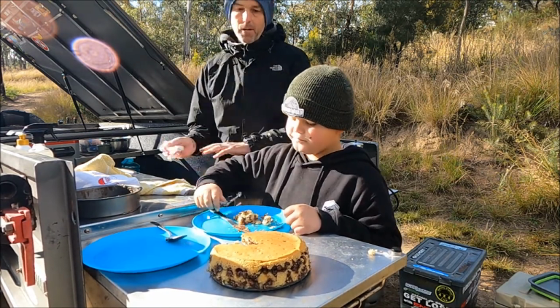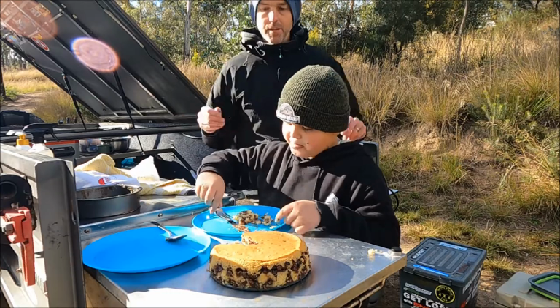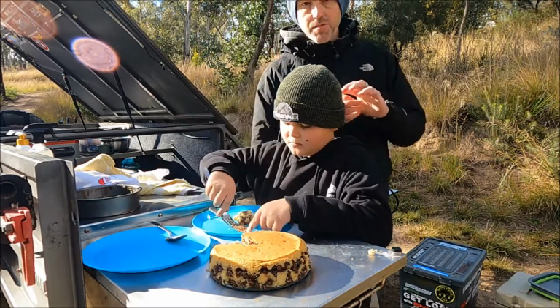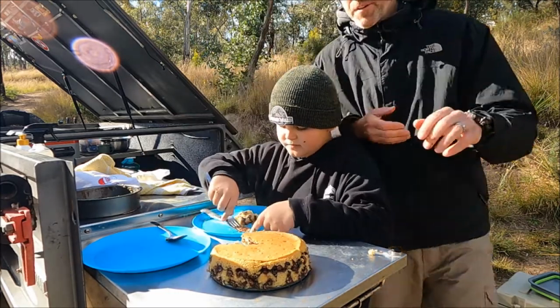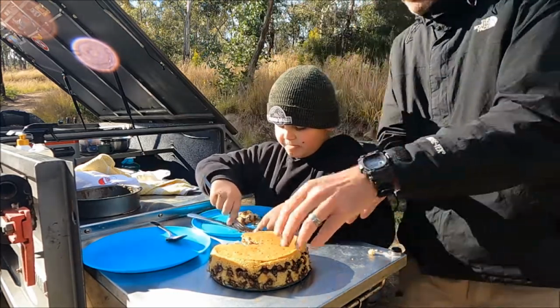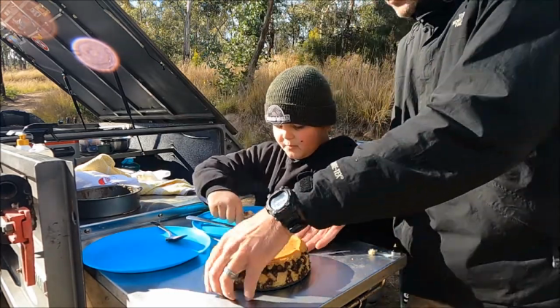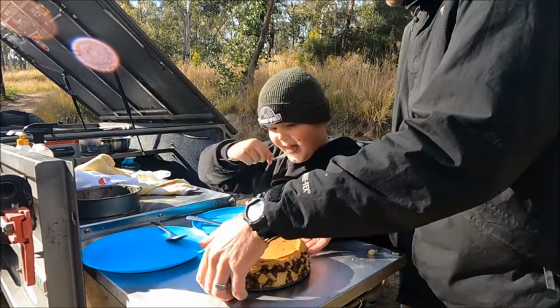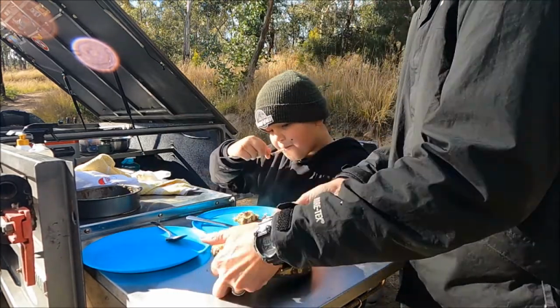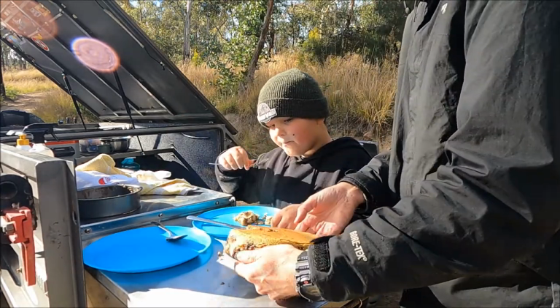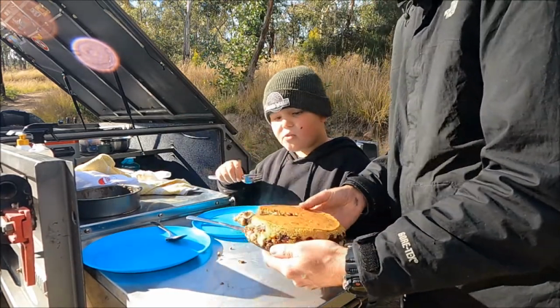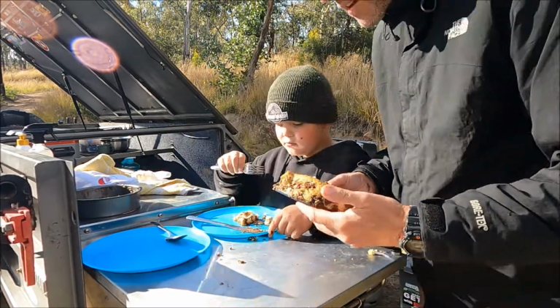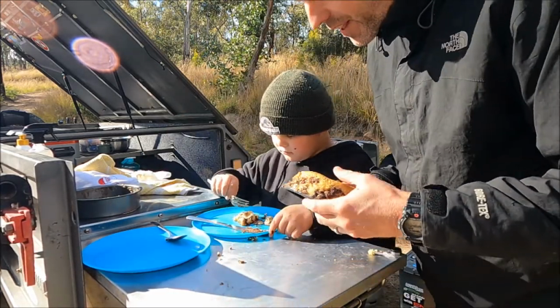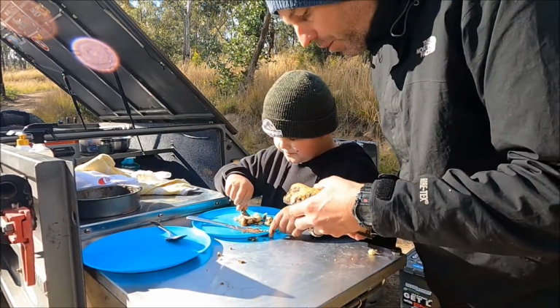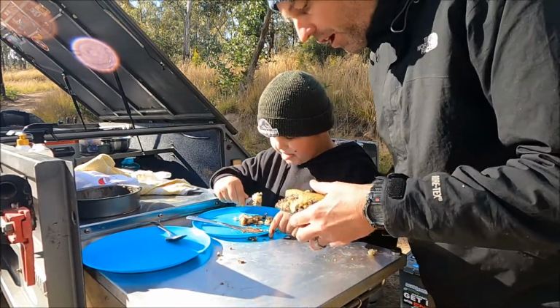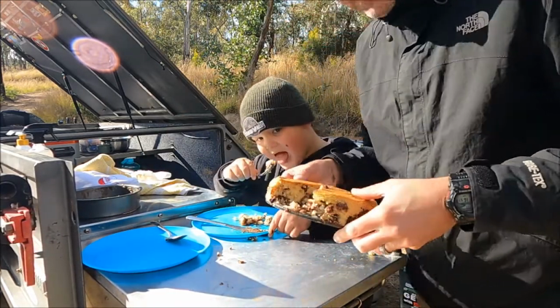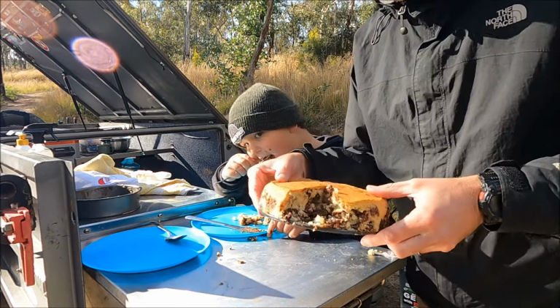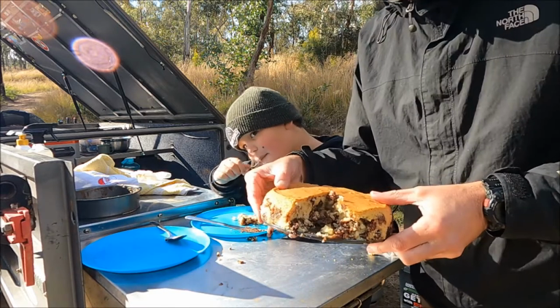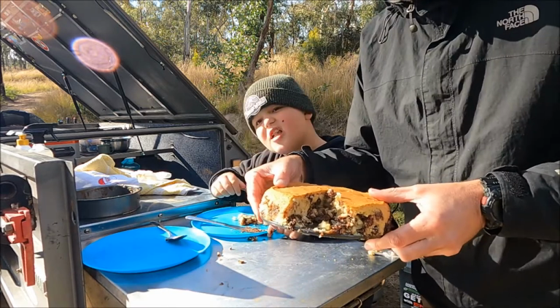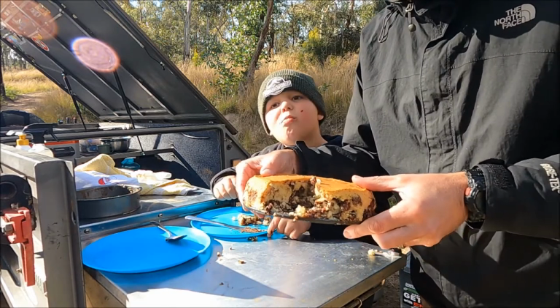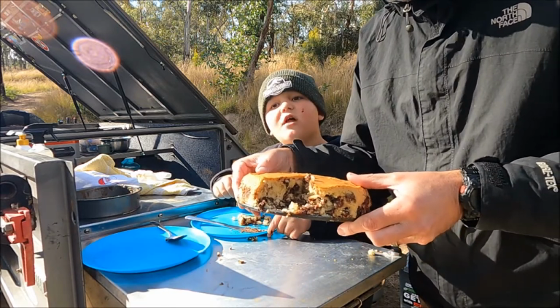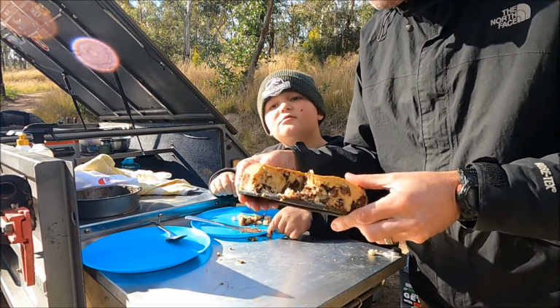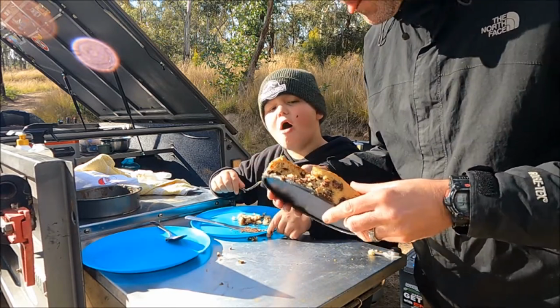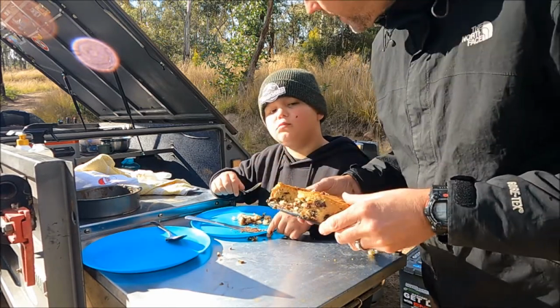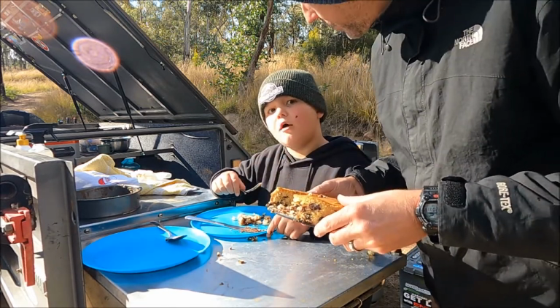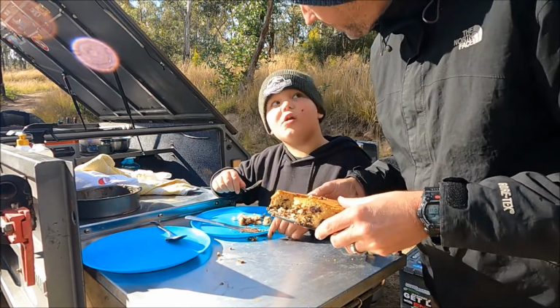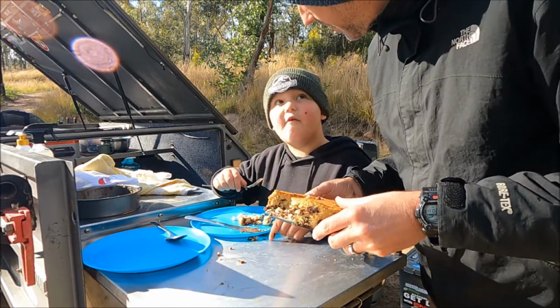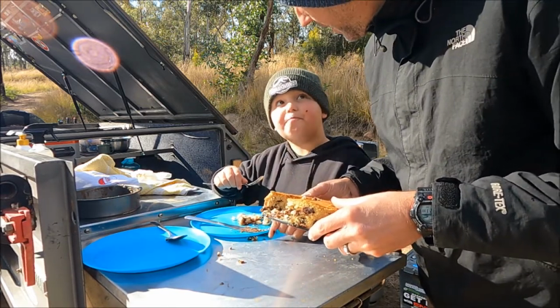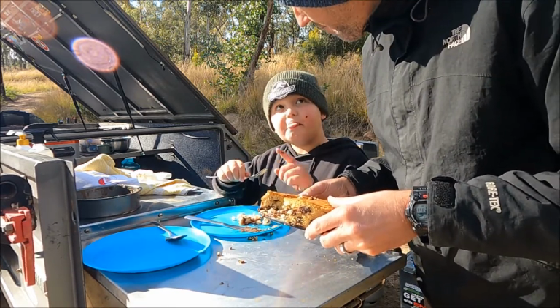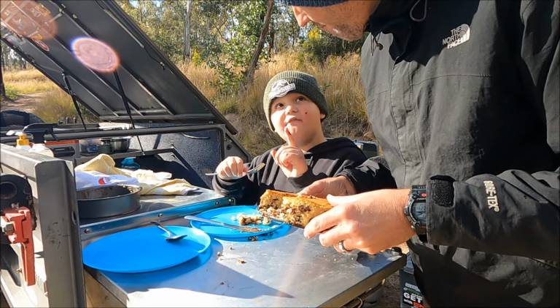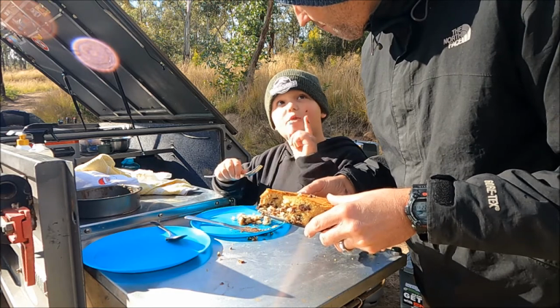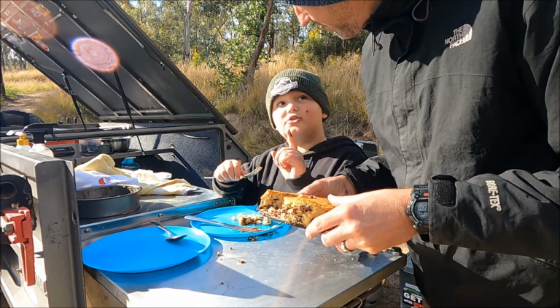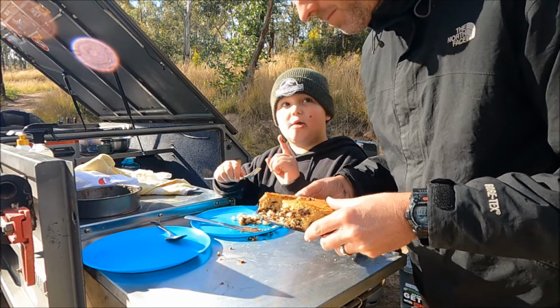Look at it — let's just show it off again. I think we might have overdone it a little bit with the chocolate, but other than that... No! I think that's pretty good going — you could never have too much chocolate.